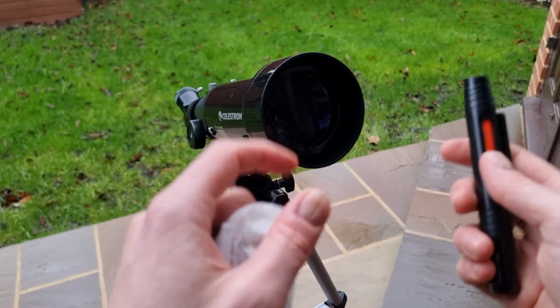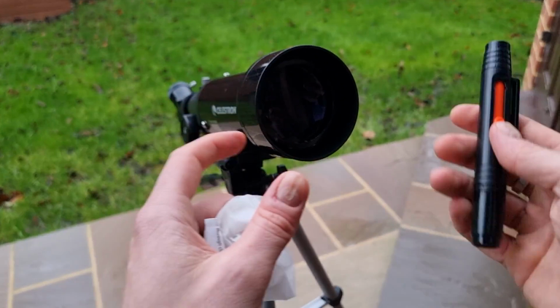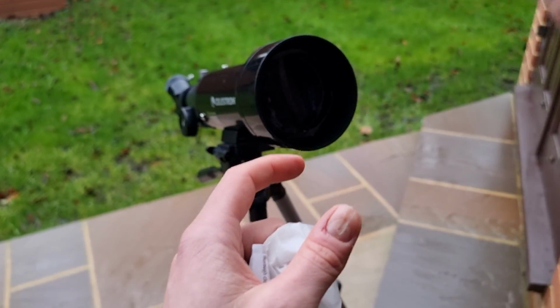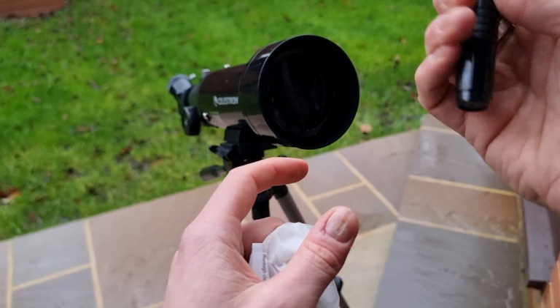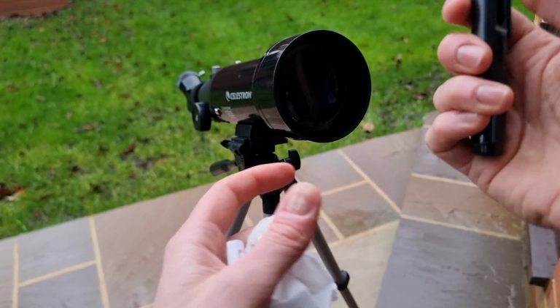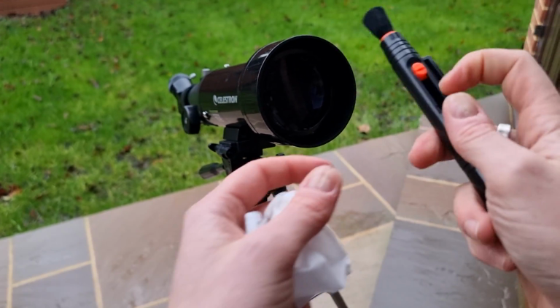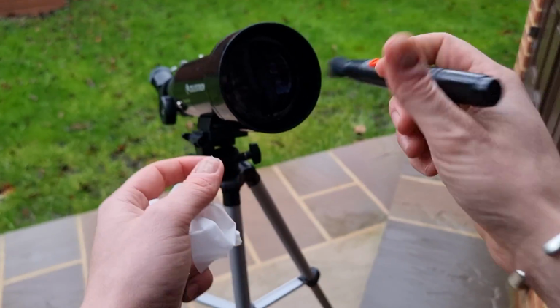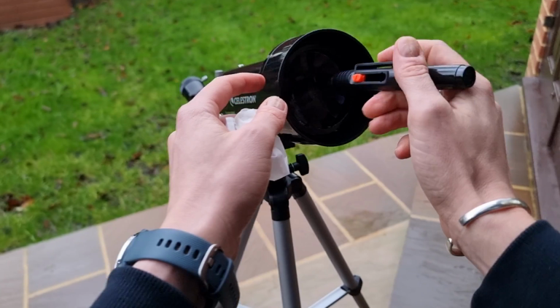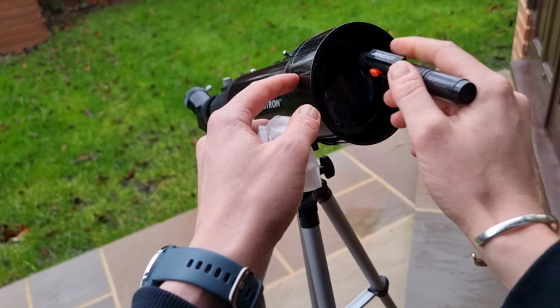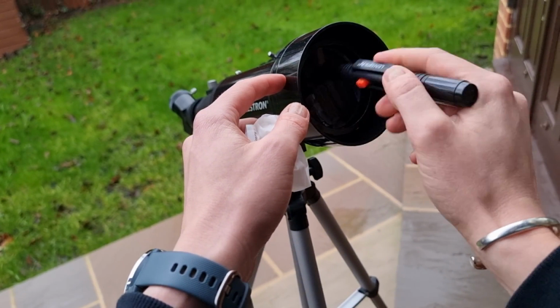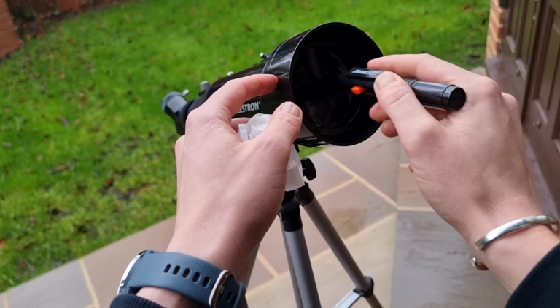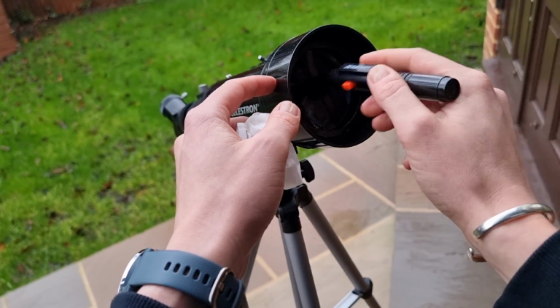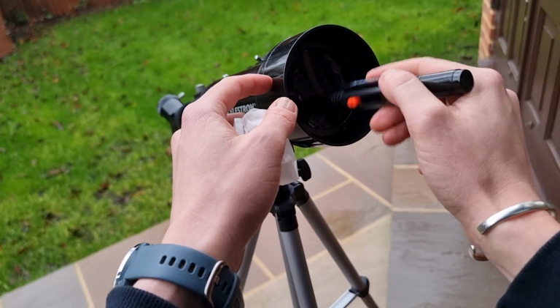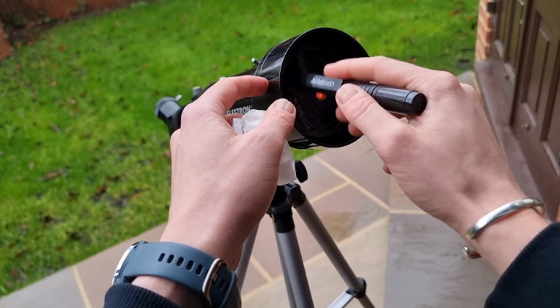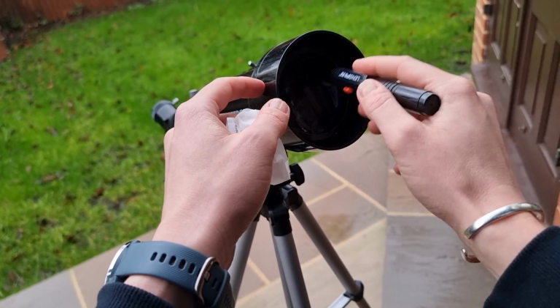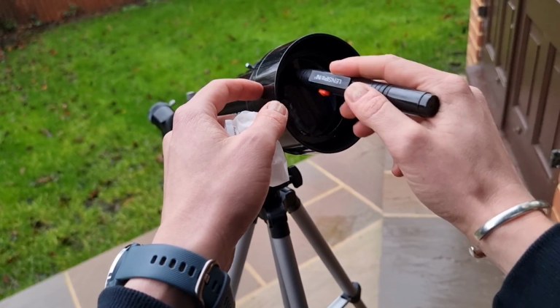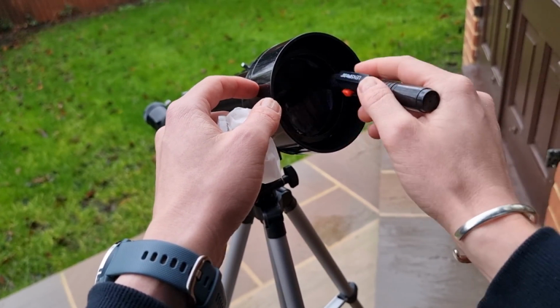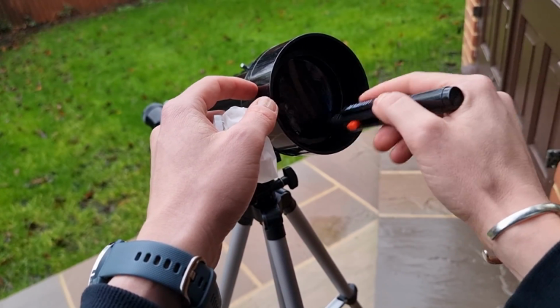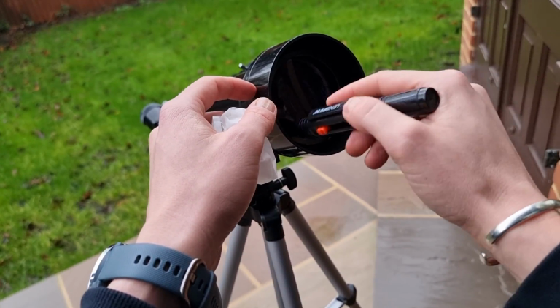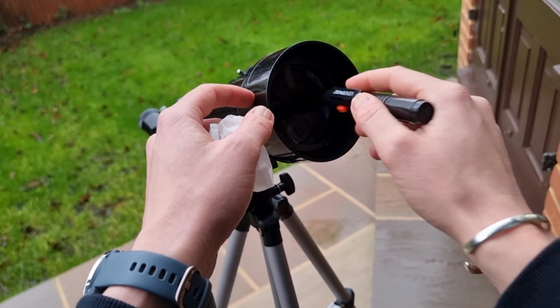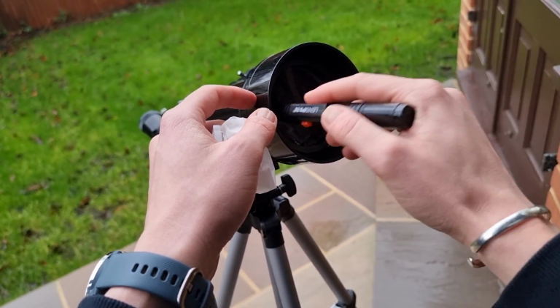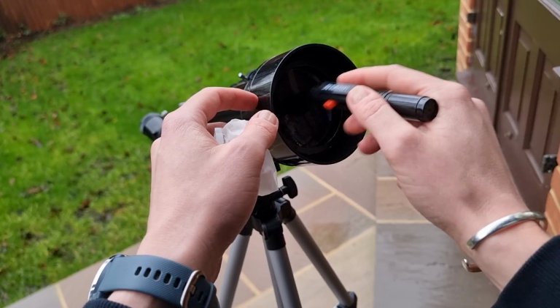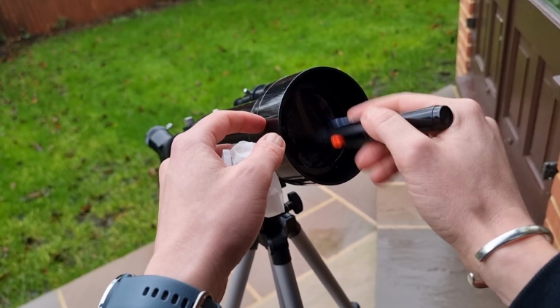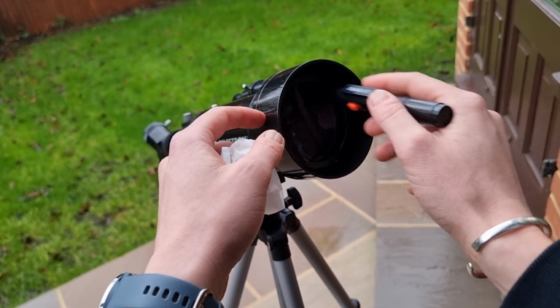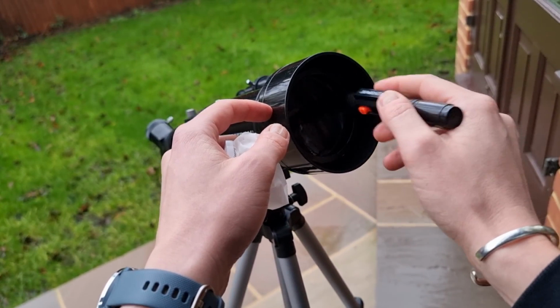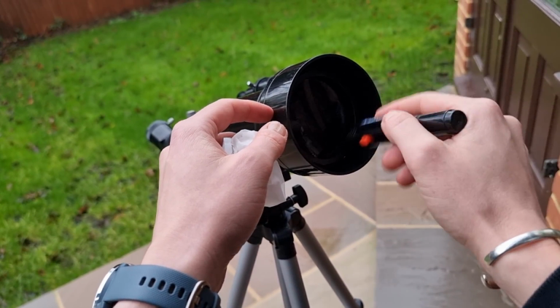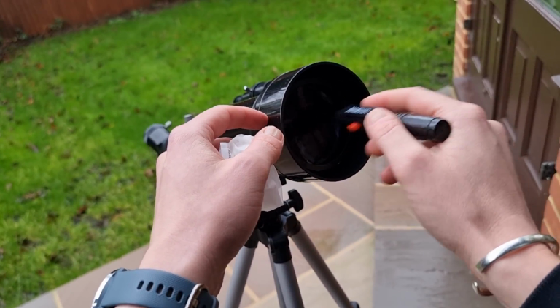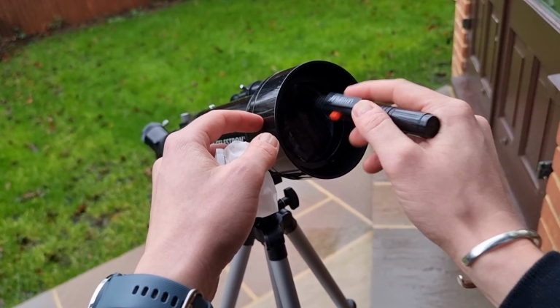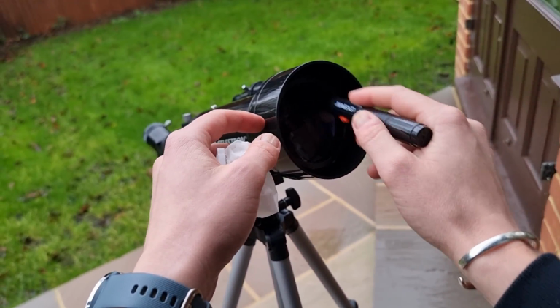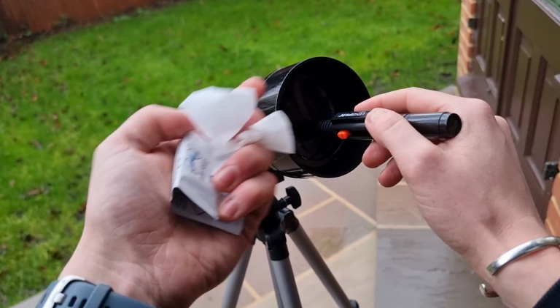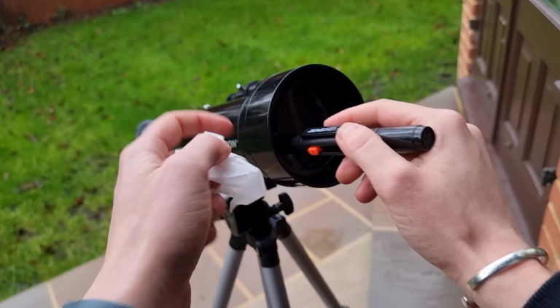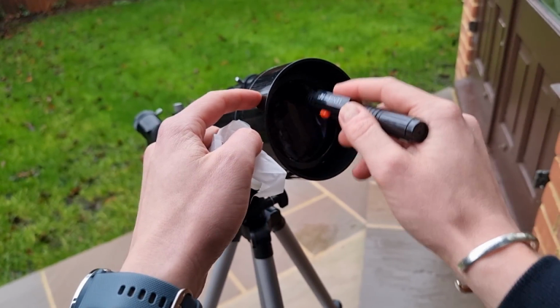That's why I like the lens pen — it retracts and stays clean. At this point, you simply need to gently massage the lens with the brush. This removes anything that has remained on the surface after using the lens wipe.